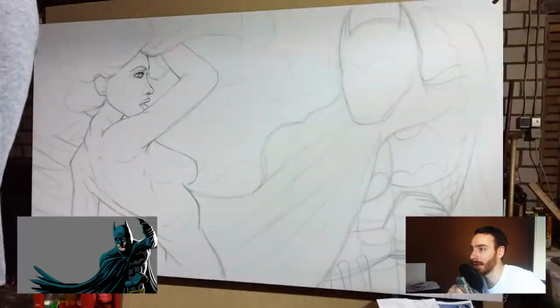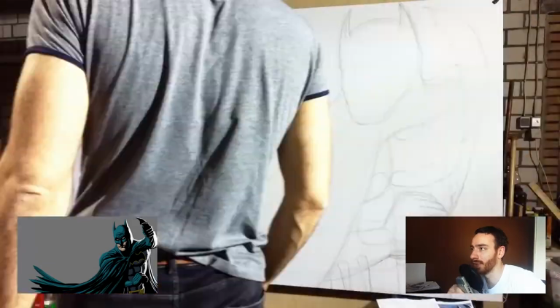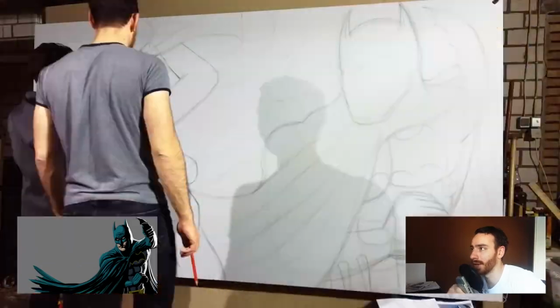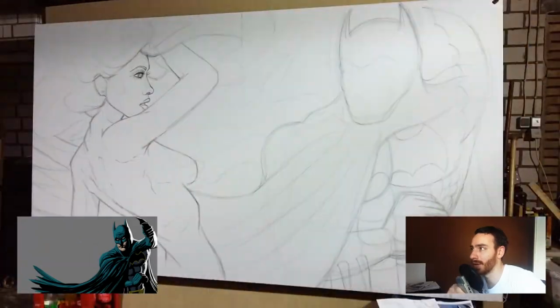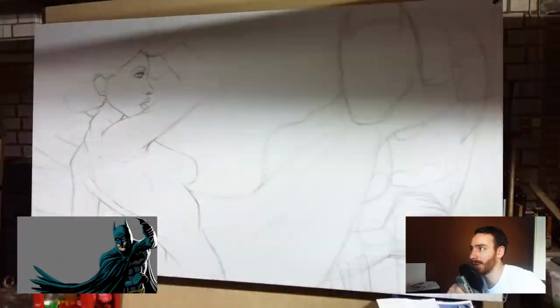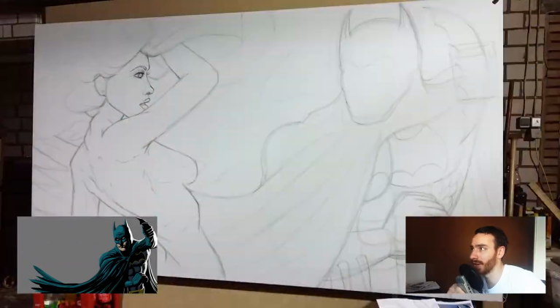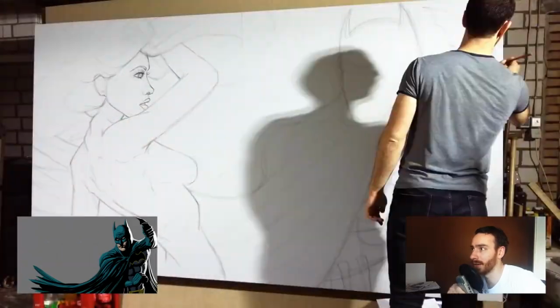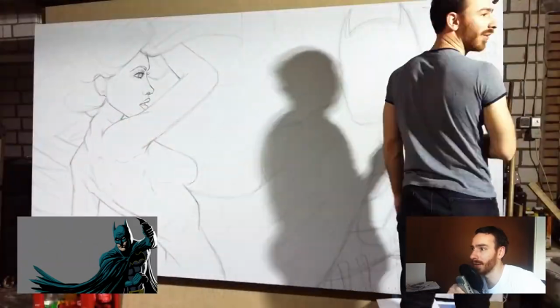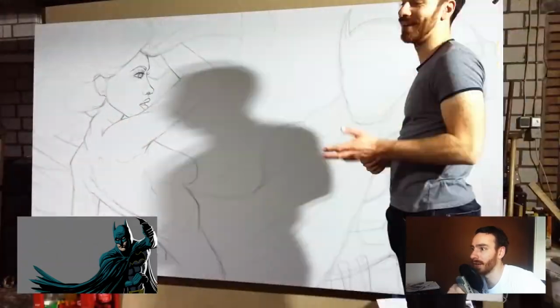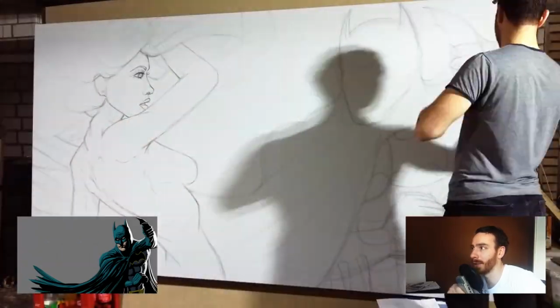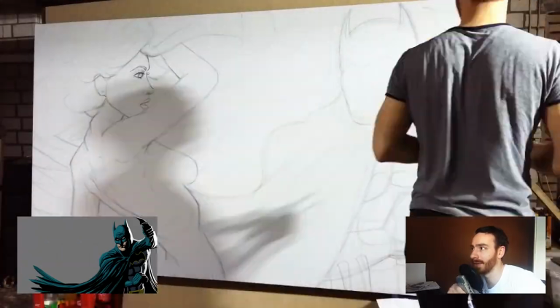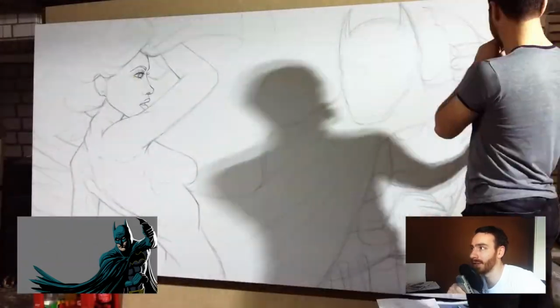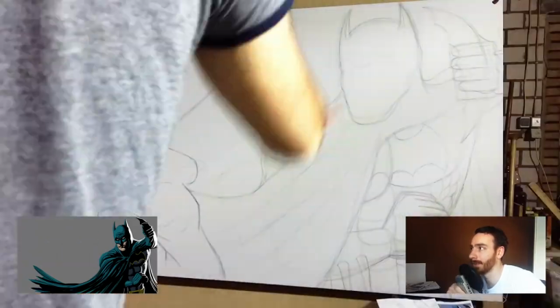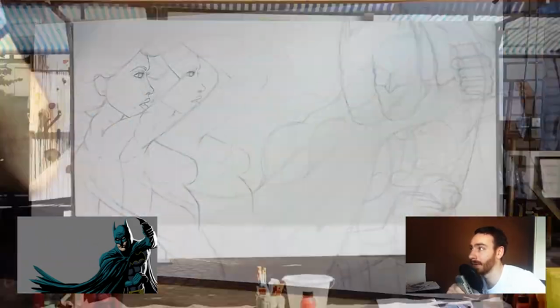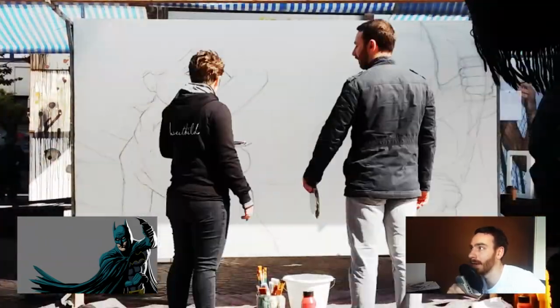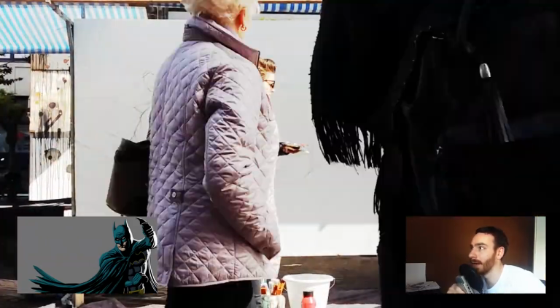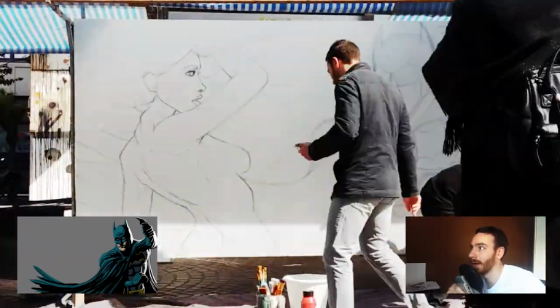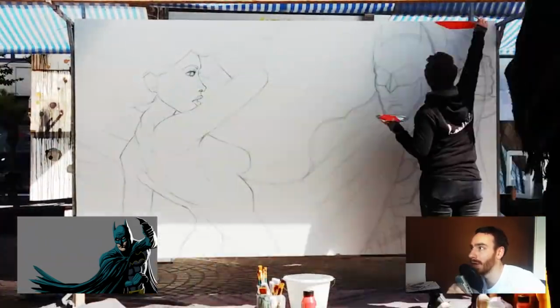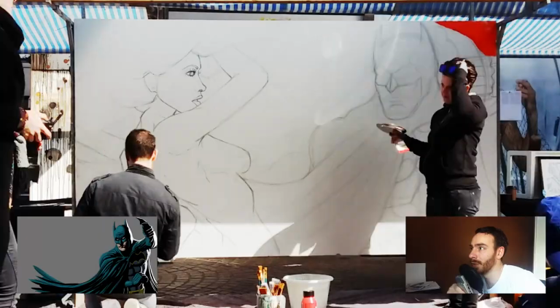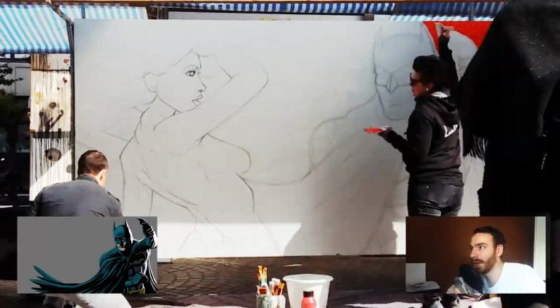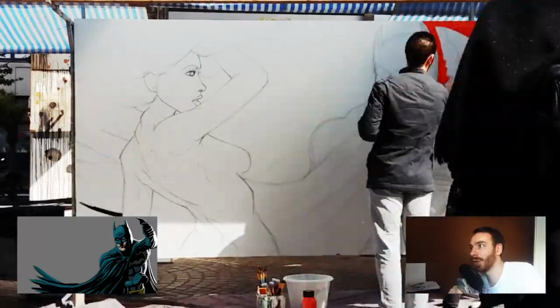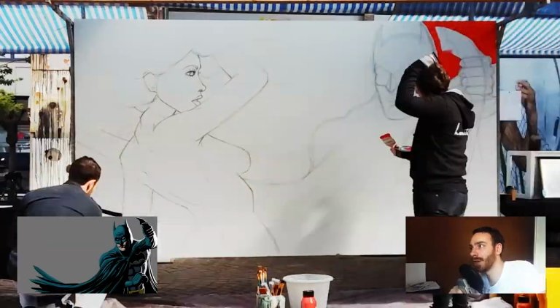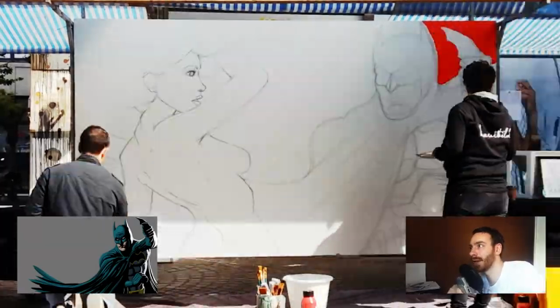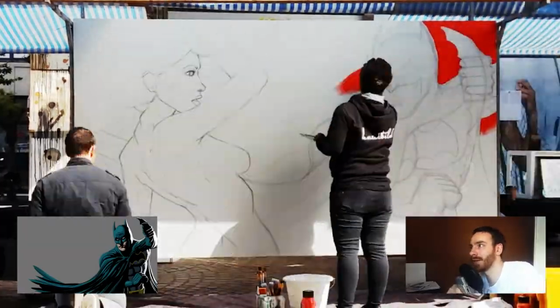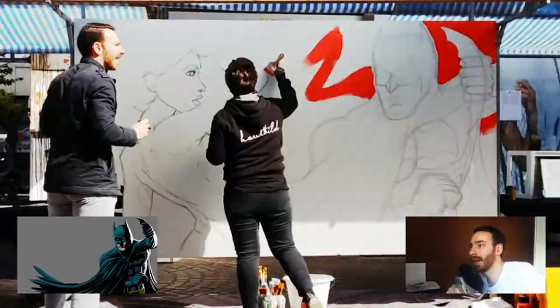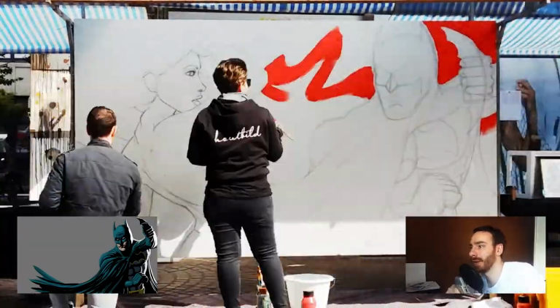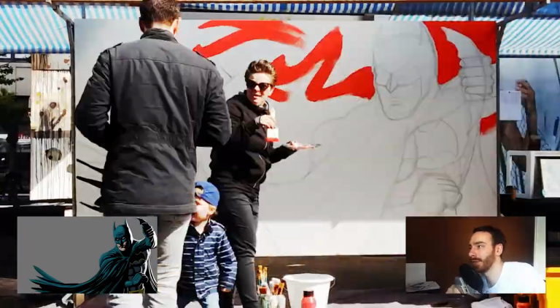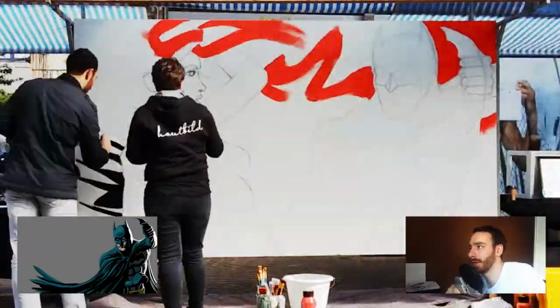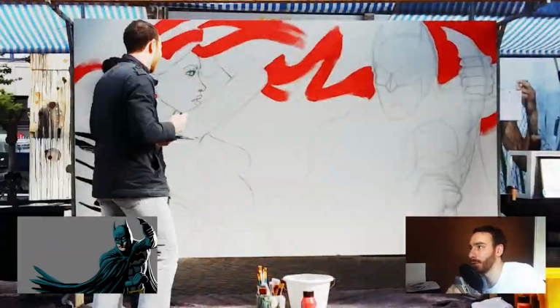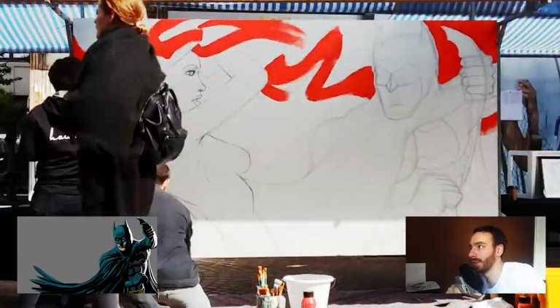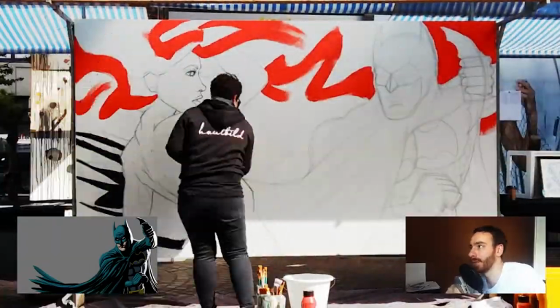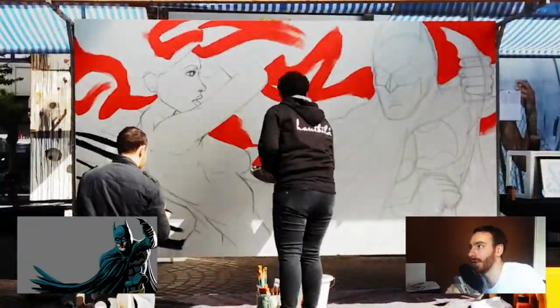We started in our garage and laid down the basic sketch right here. We are in our hometown and did a live painting of it and threw around some color.